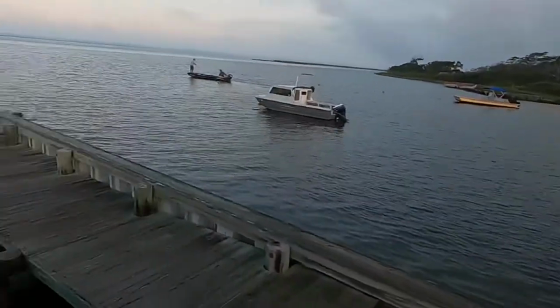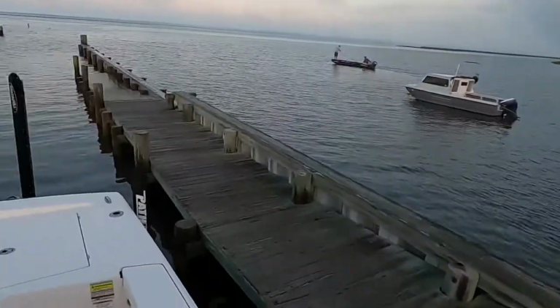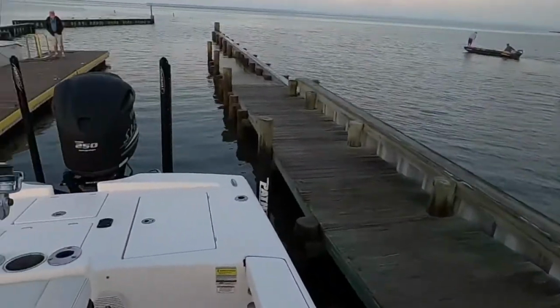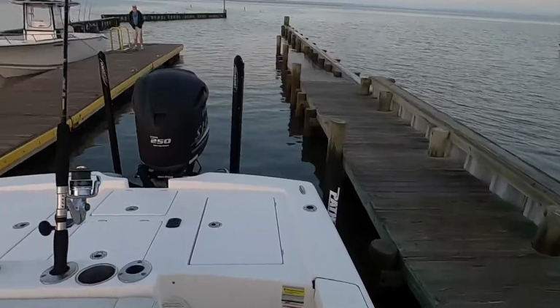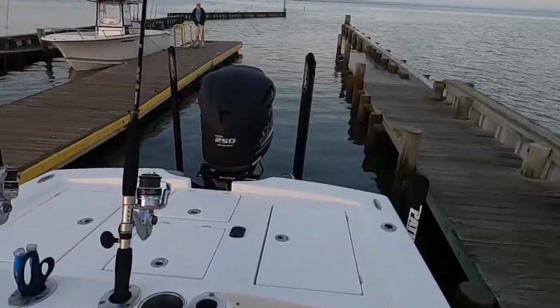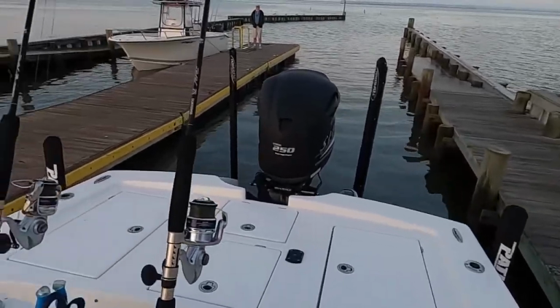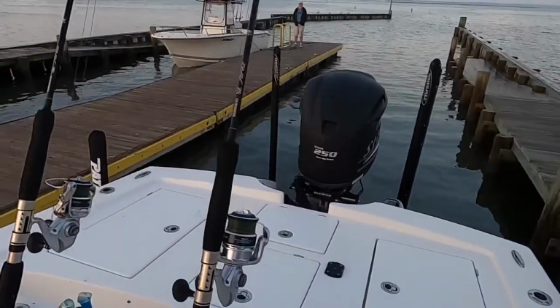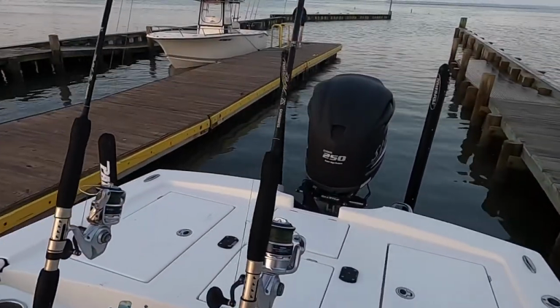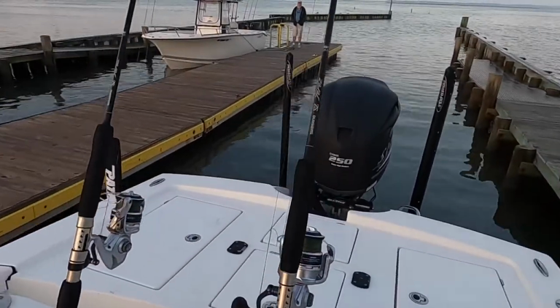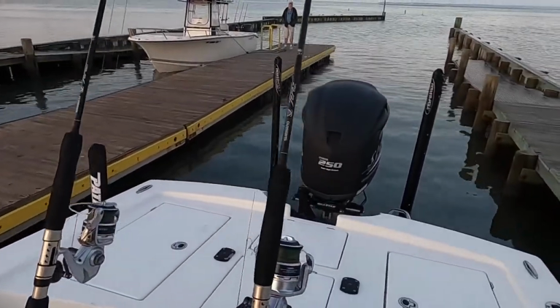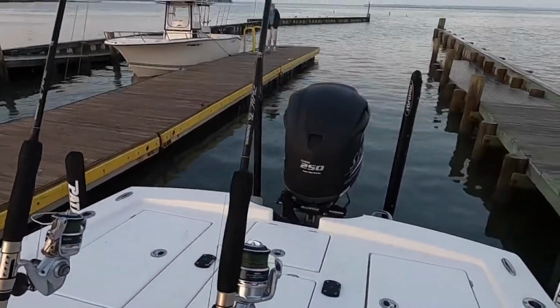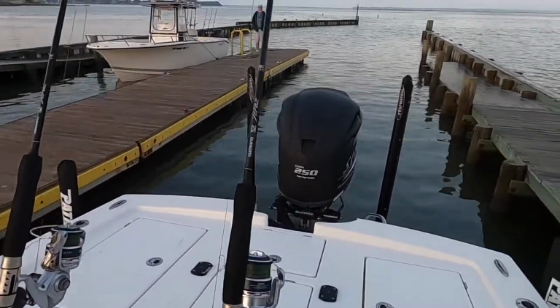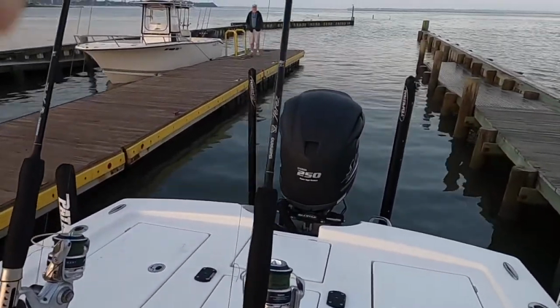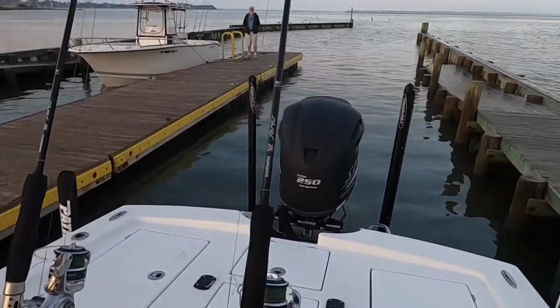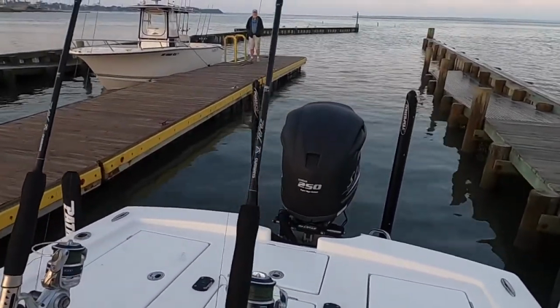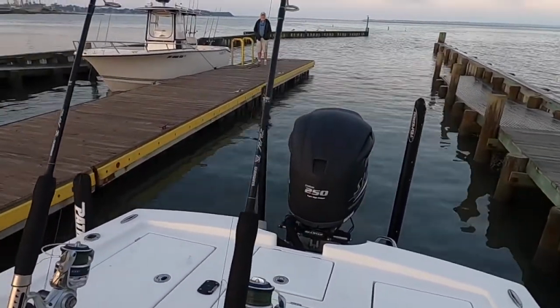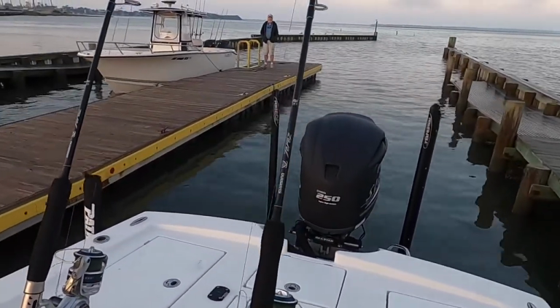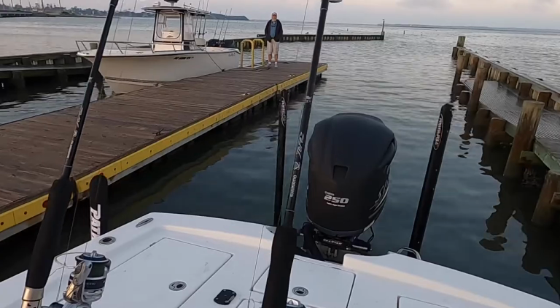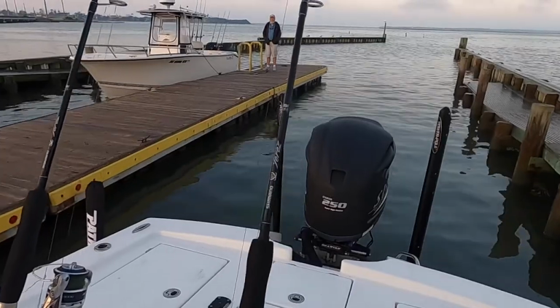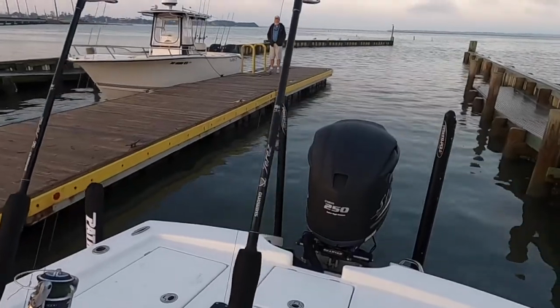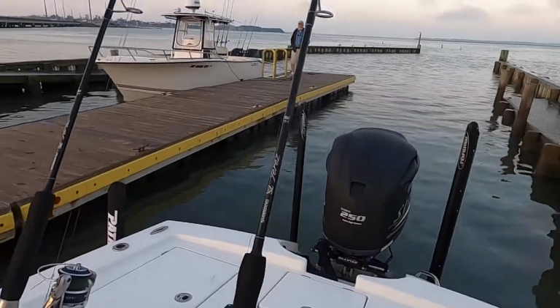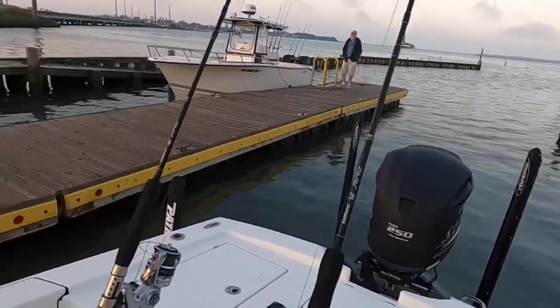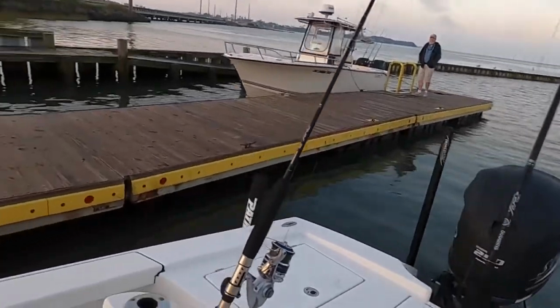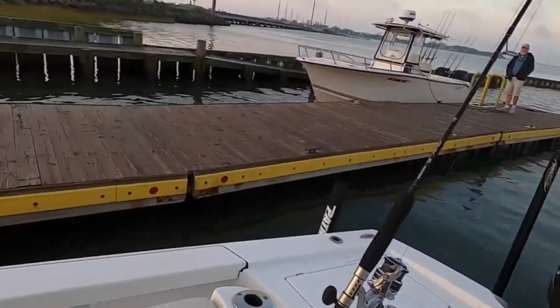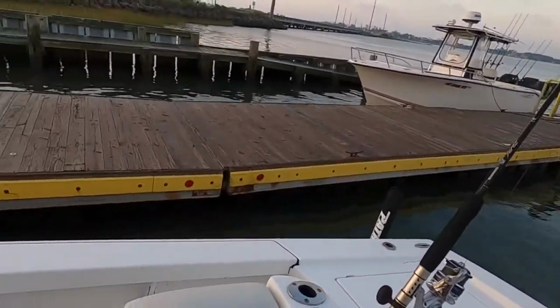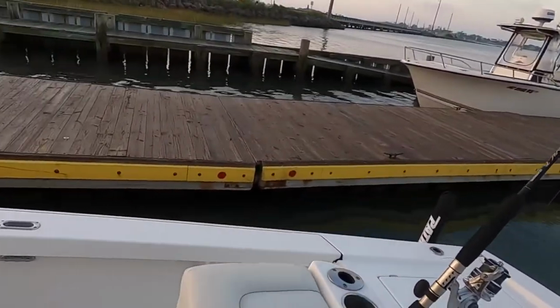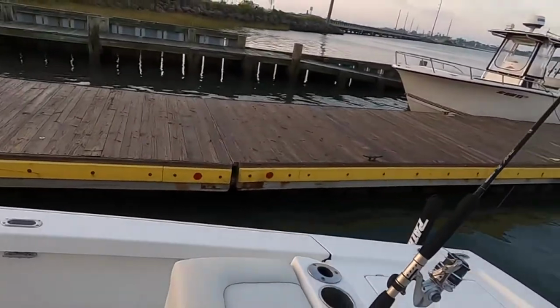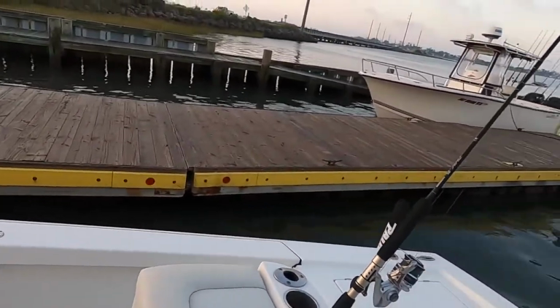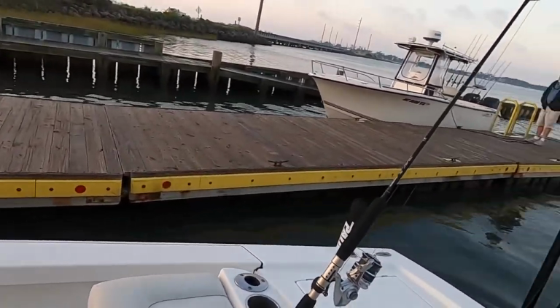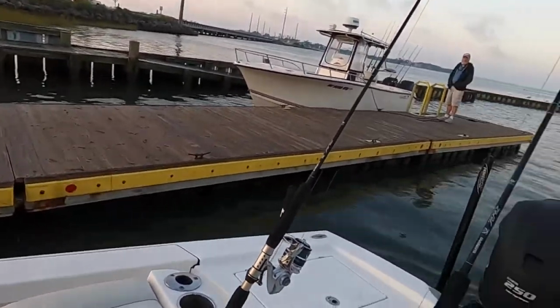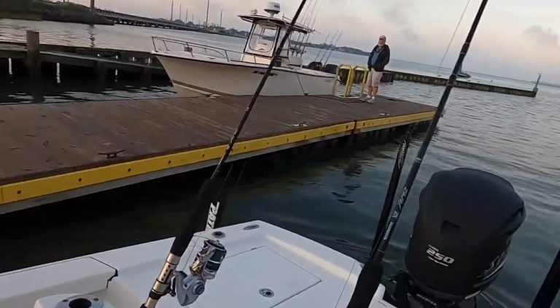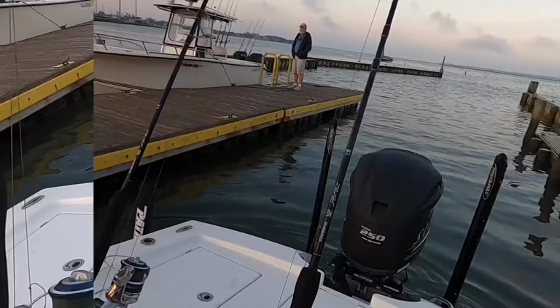Hey guys, so right here we're going Spanish fishing today. I have a feeling it's gonna be a good day, and the key is not in the boat so I gotta go get the key.